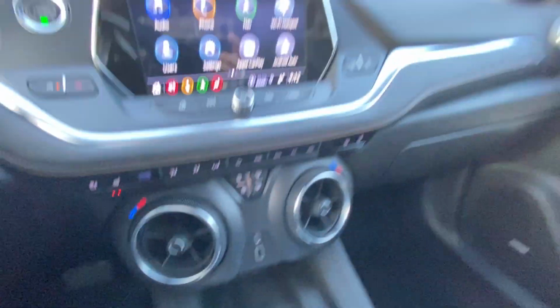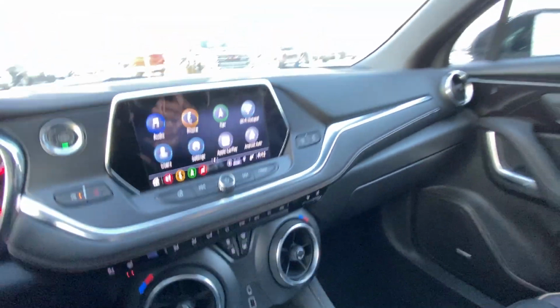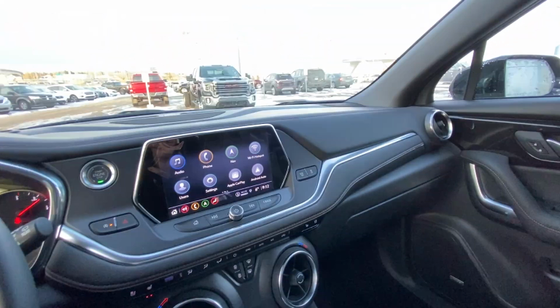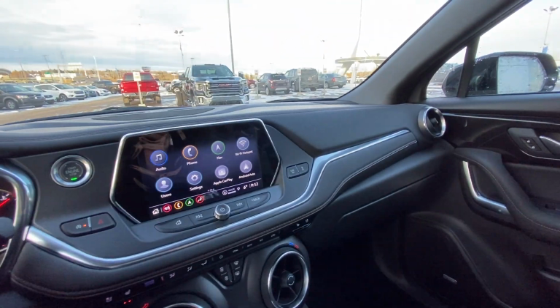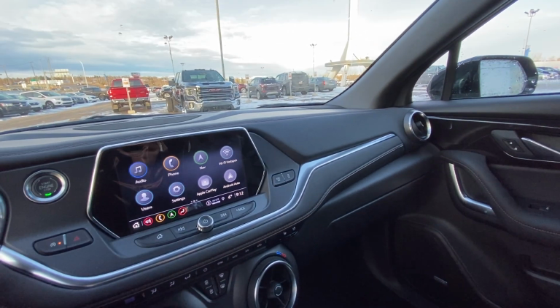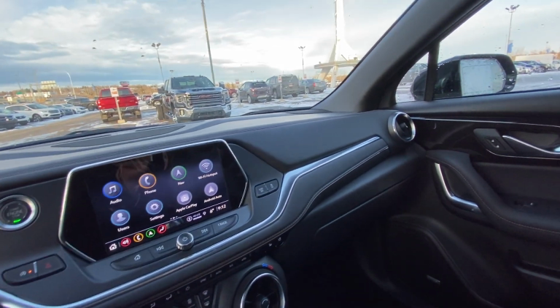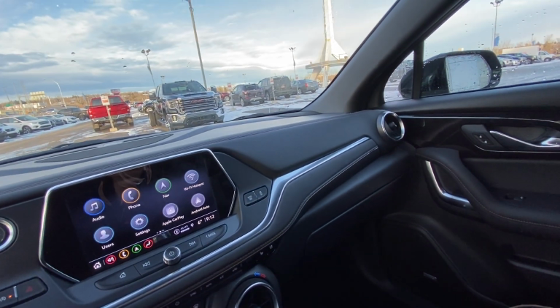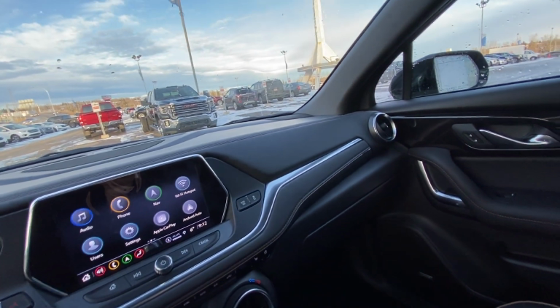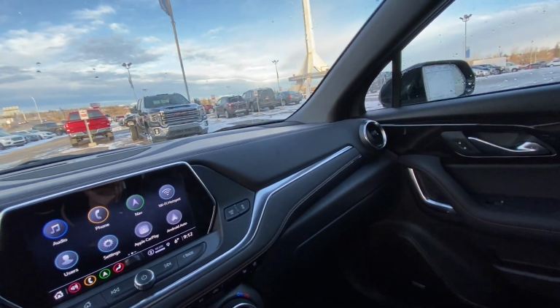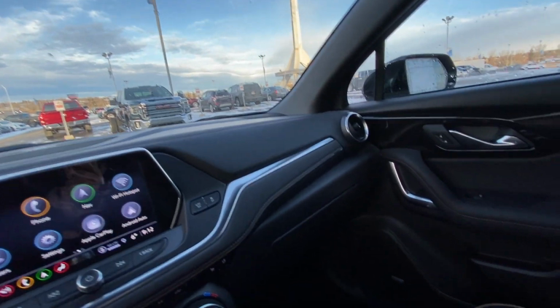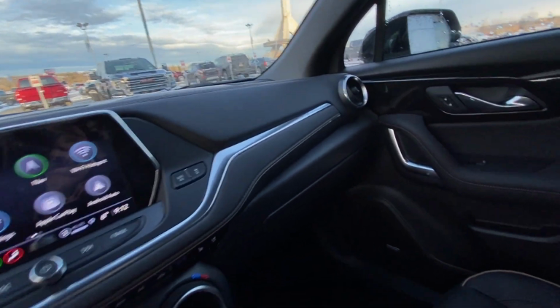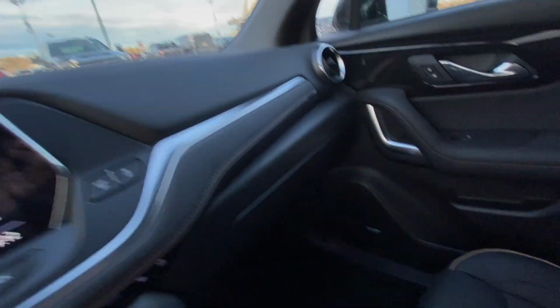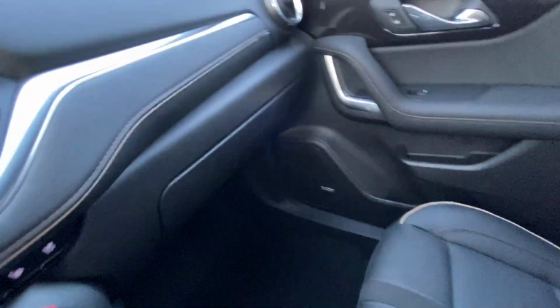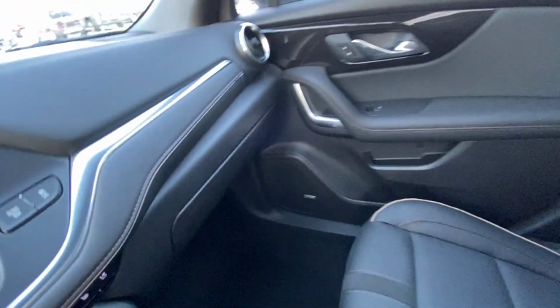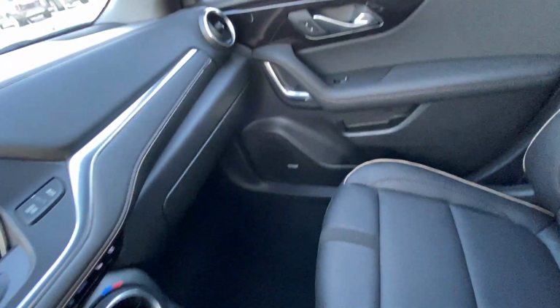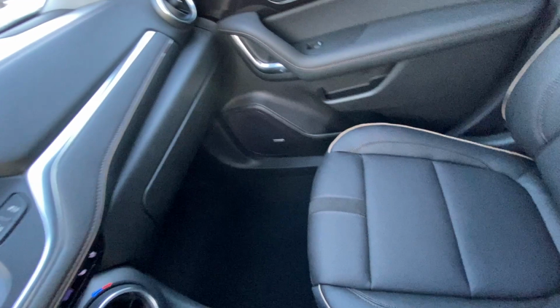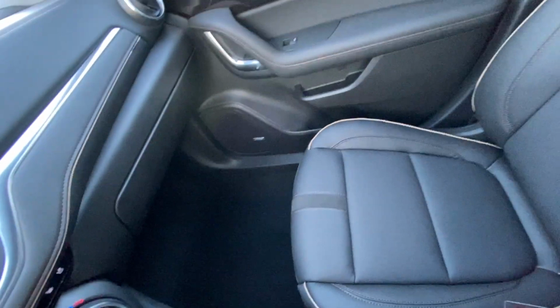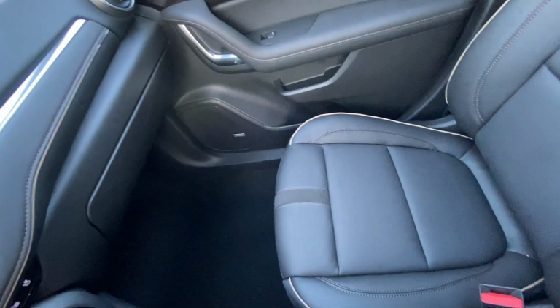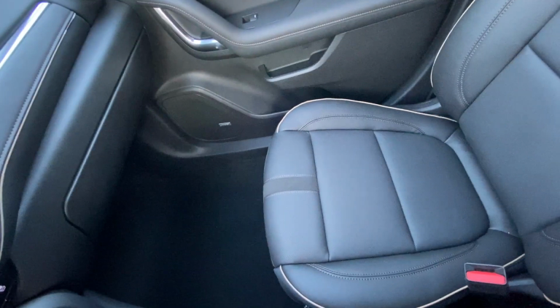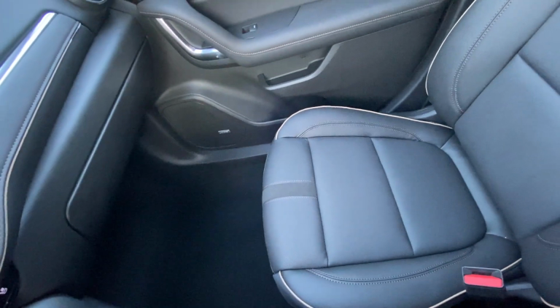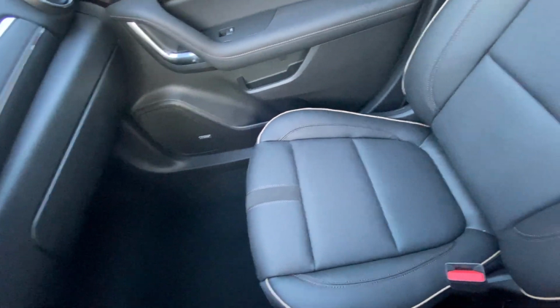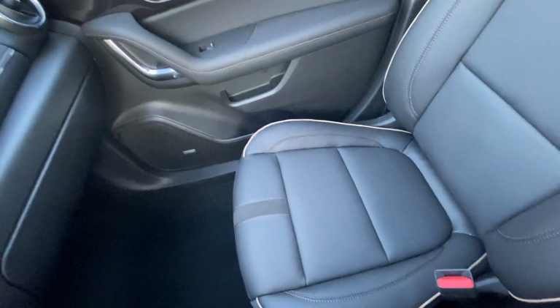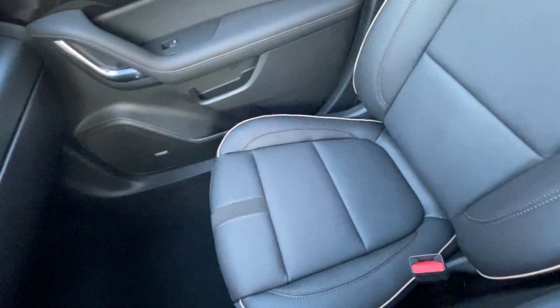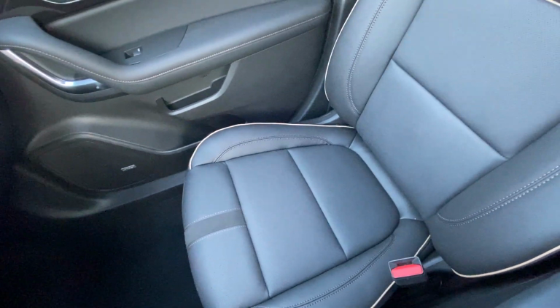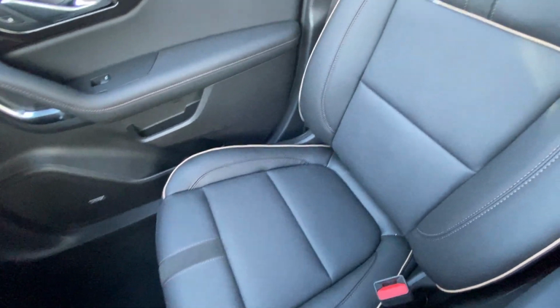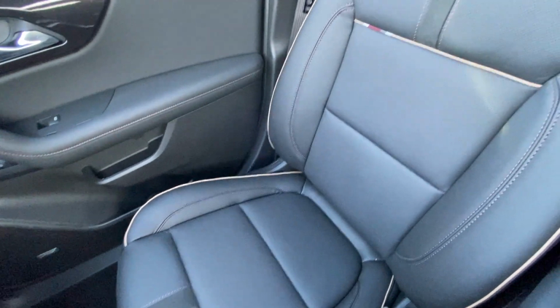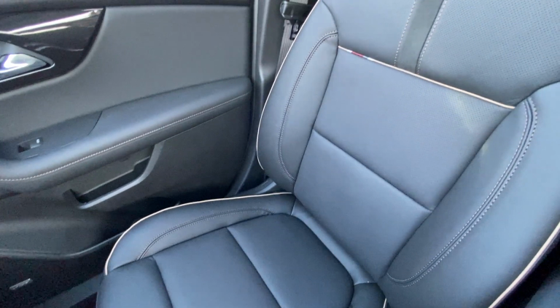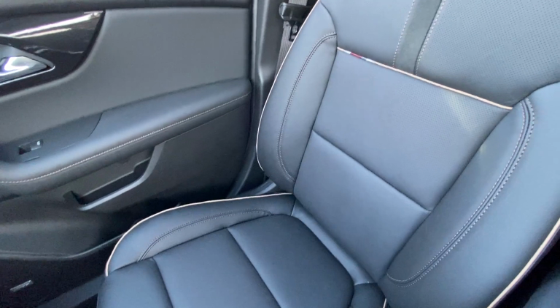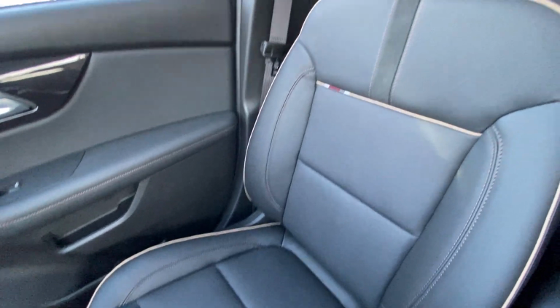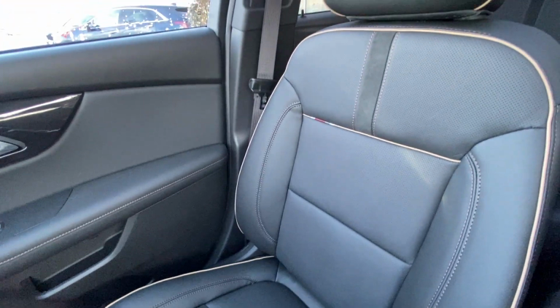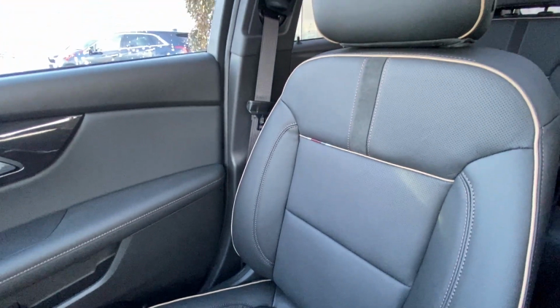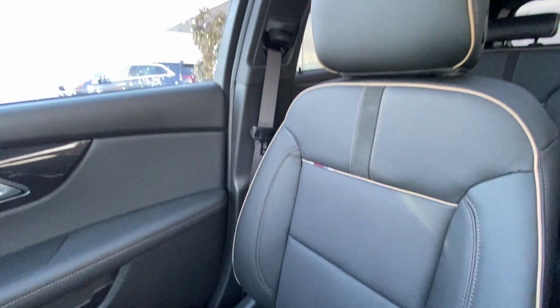This Blazer does have the all-black interior with the Chevy gold stitching, Bose audio equipment throughout. Taking a look at our leather seats — again that gold piping and beautiful leather work as well.